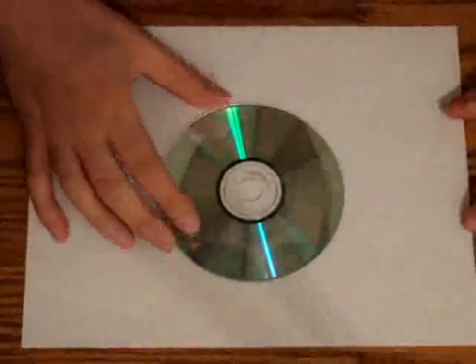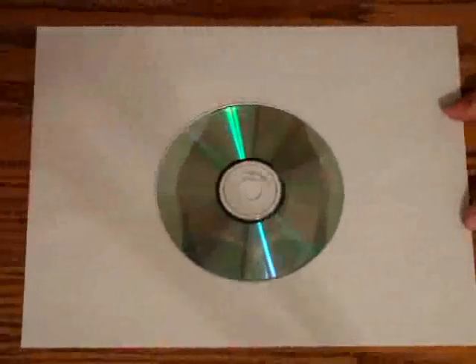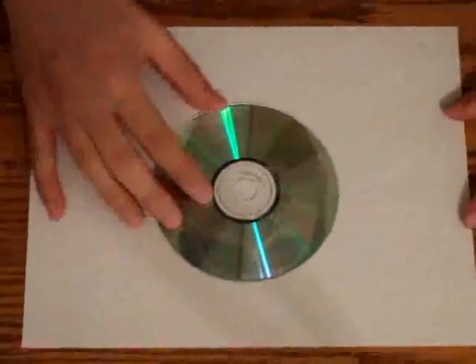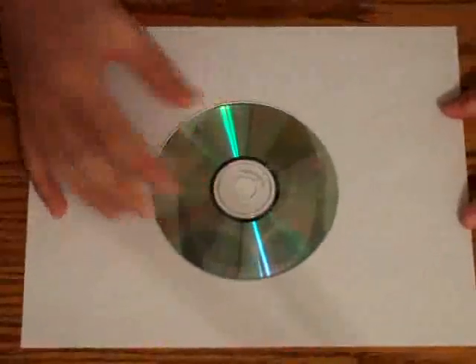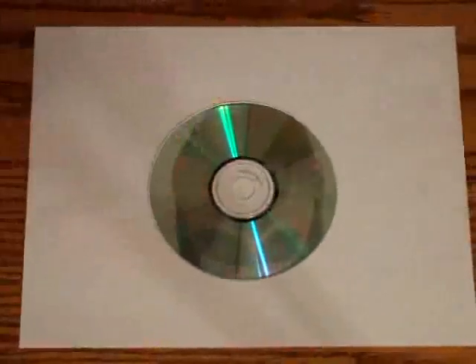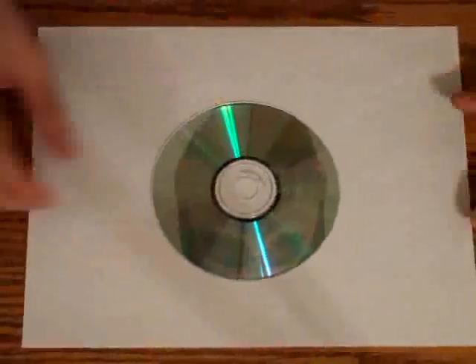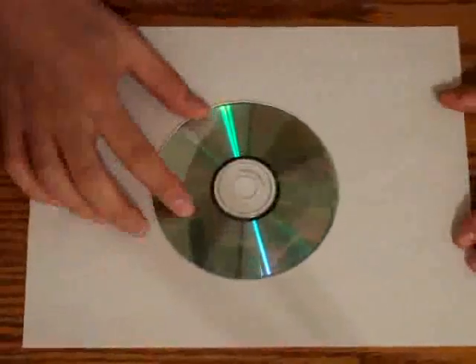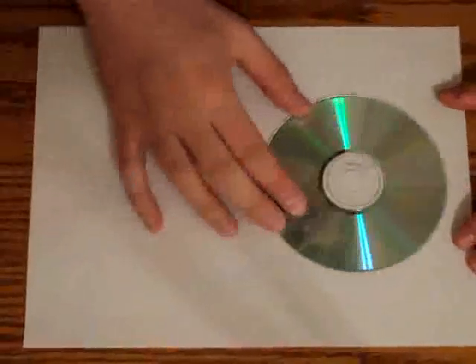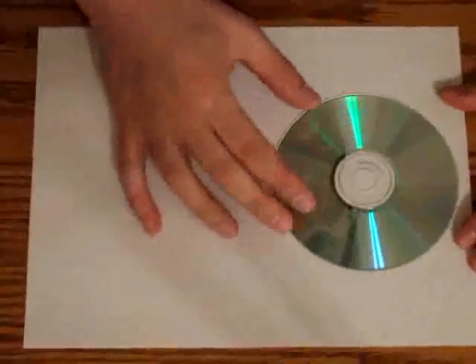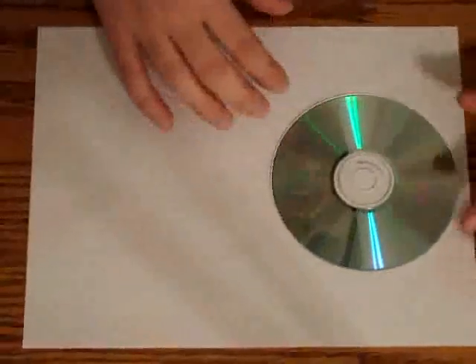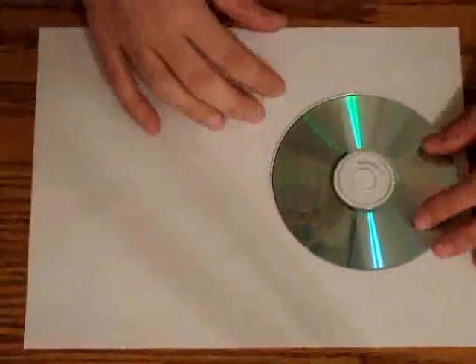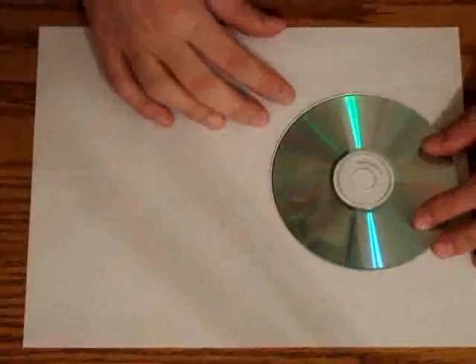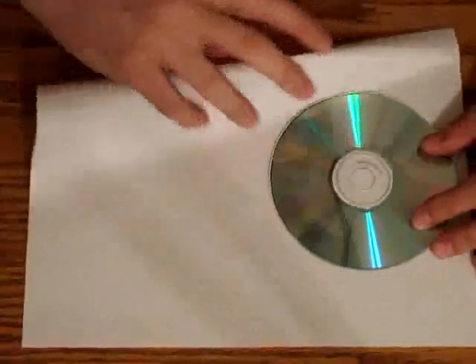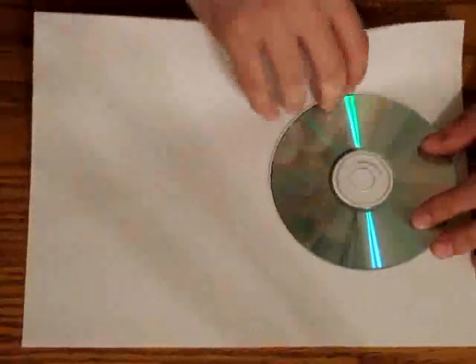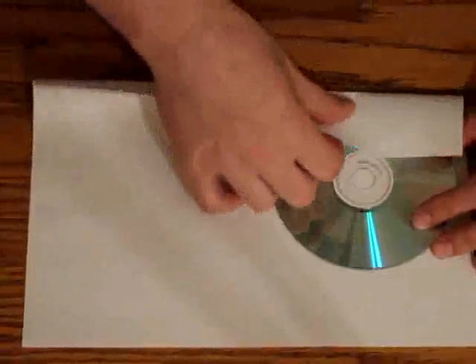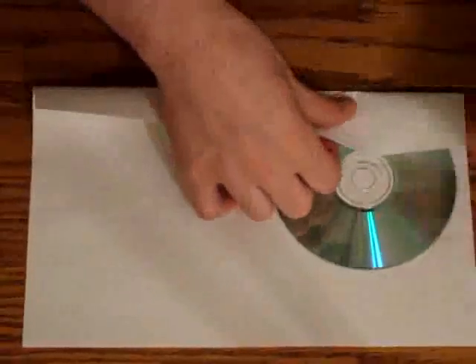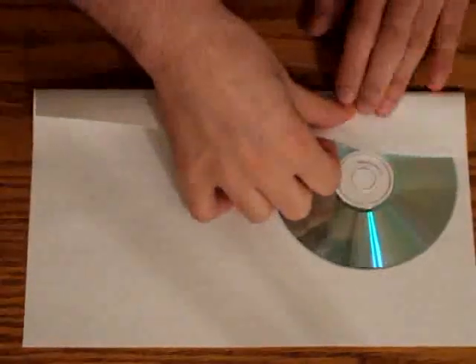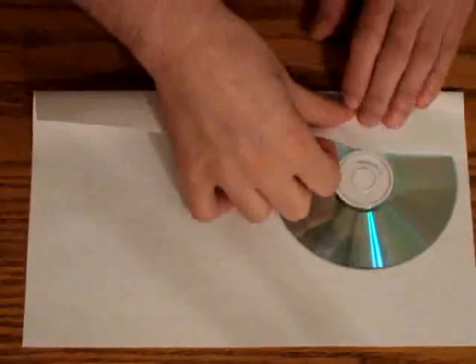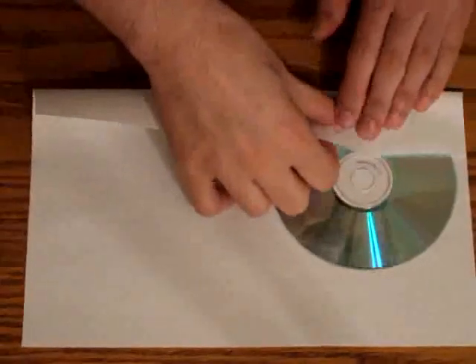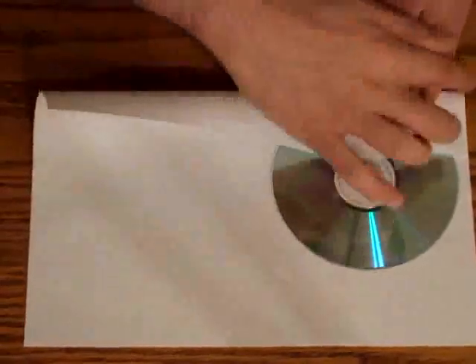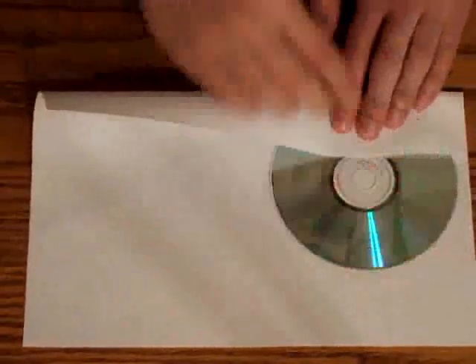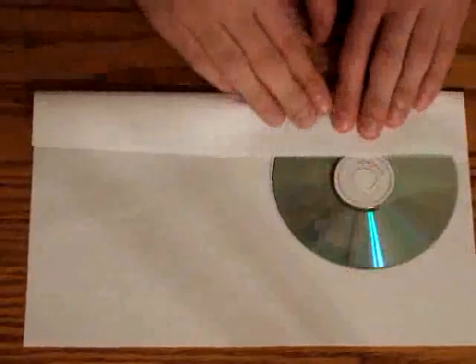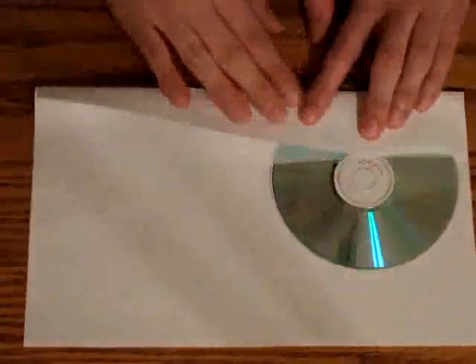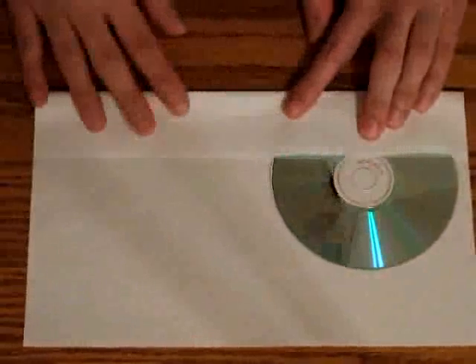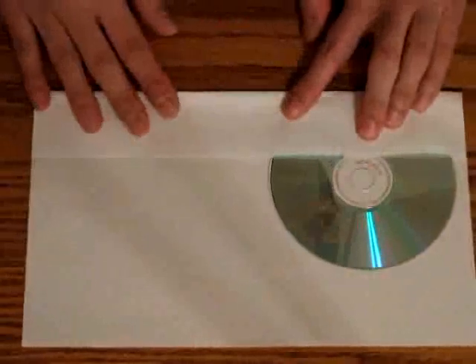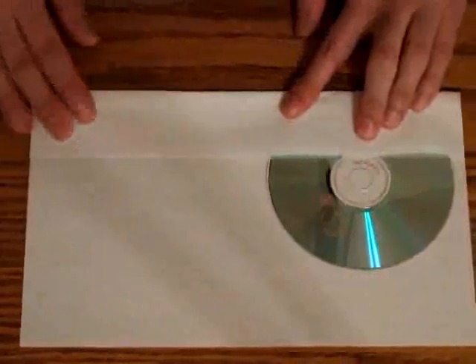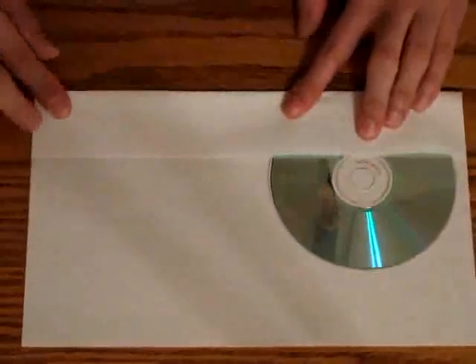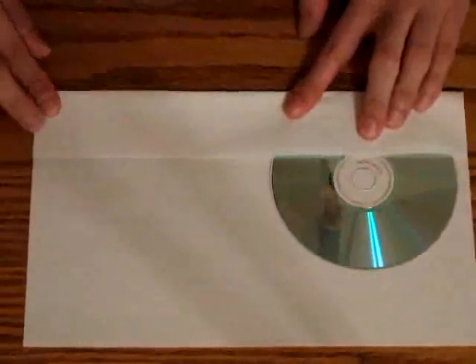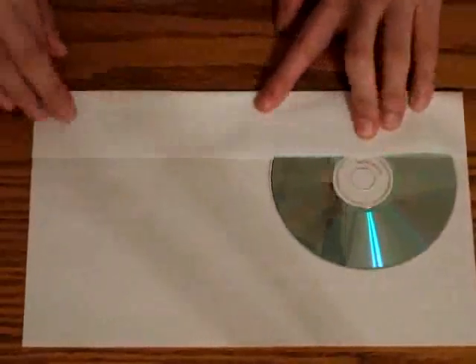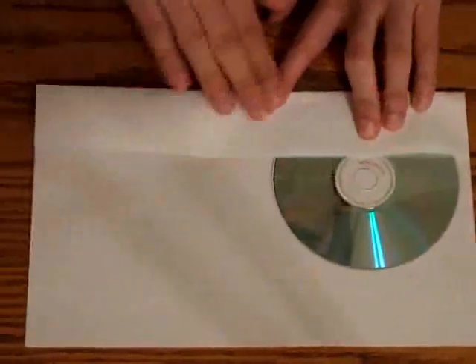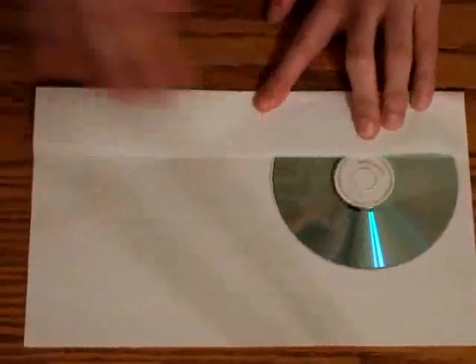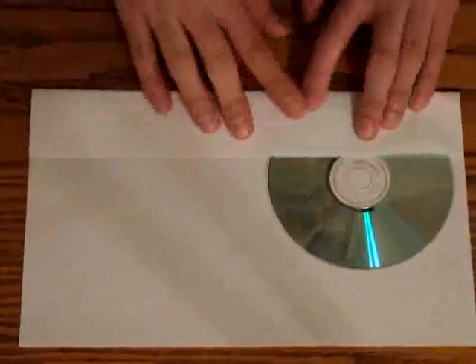So, you take the CD, you place it in the middle, just like such, slide it to one side of the sheet of paper, fold one side, make sure it matches here, matches on the other side as well, and you fold.